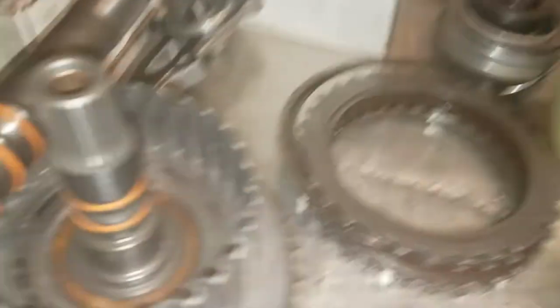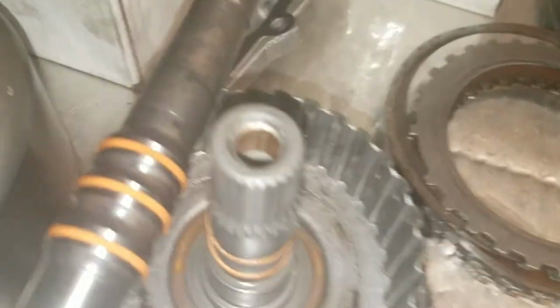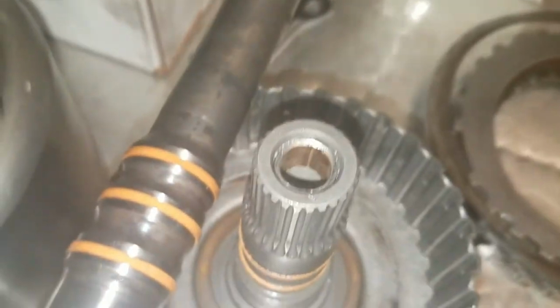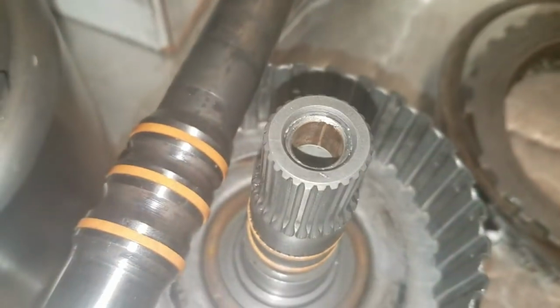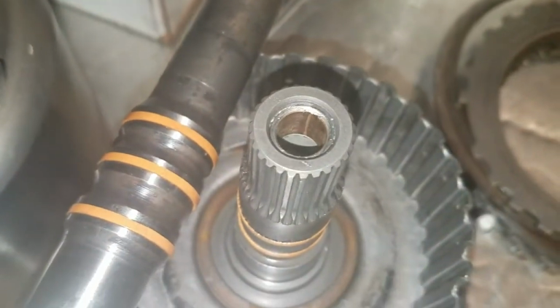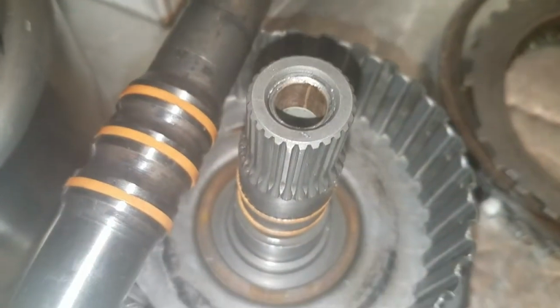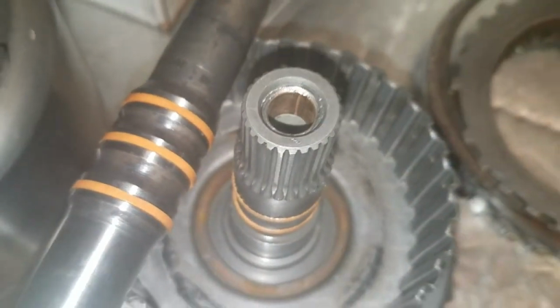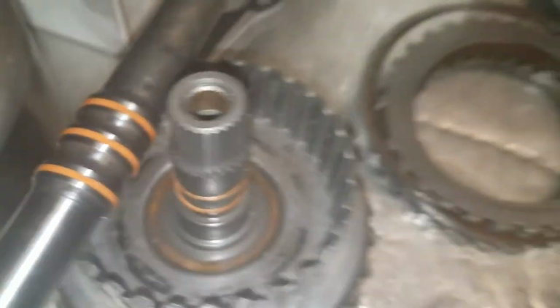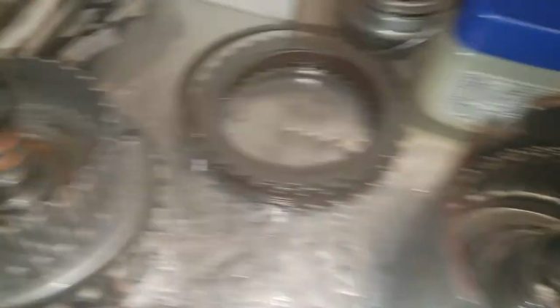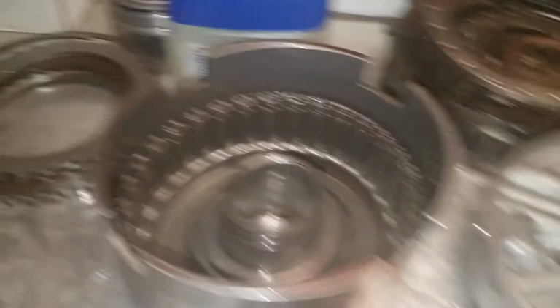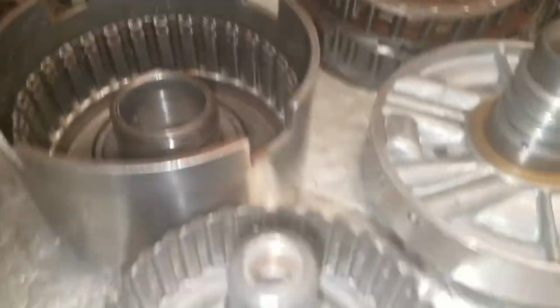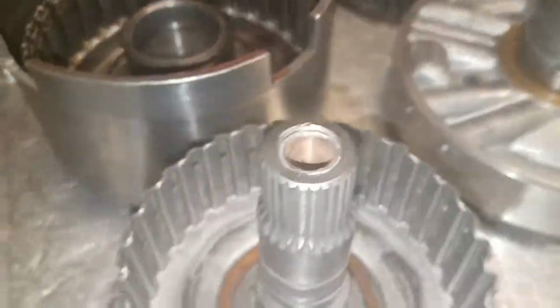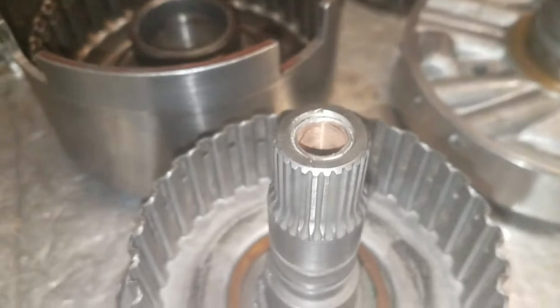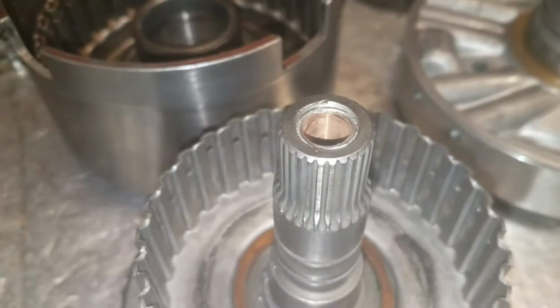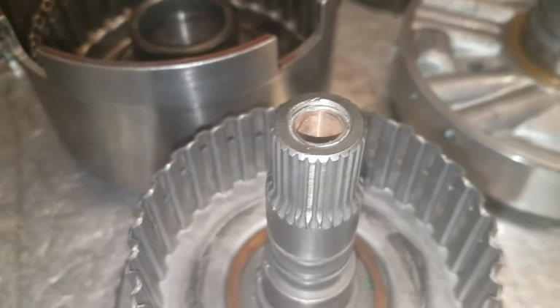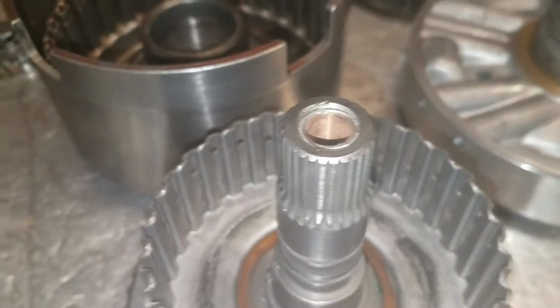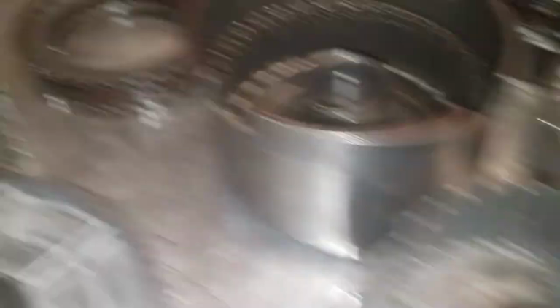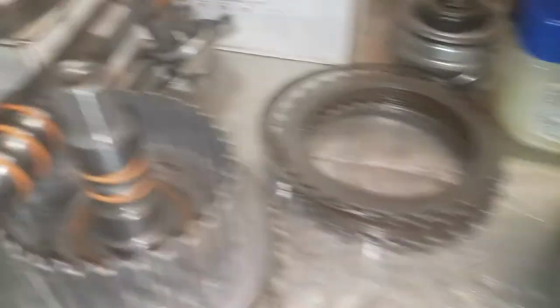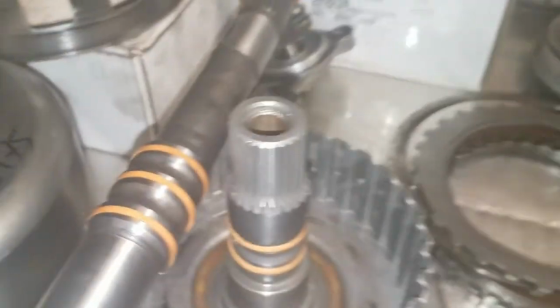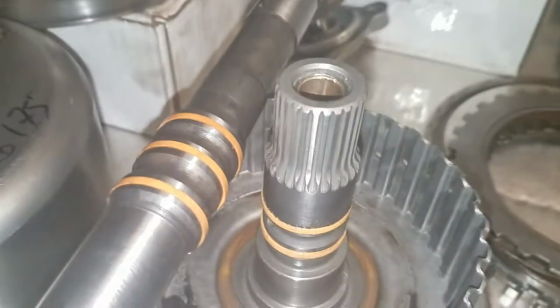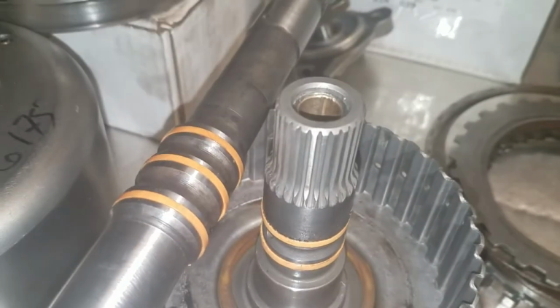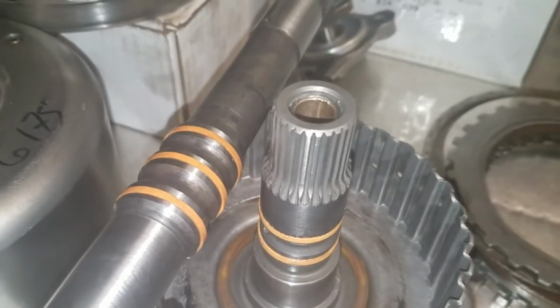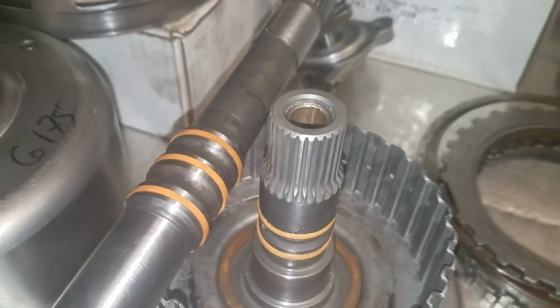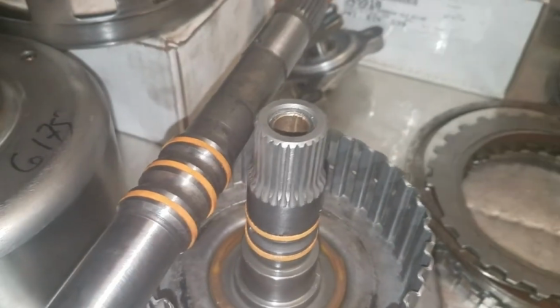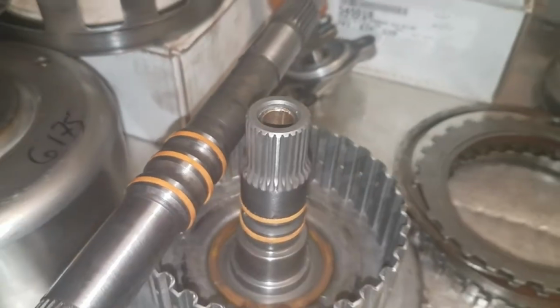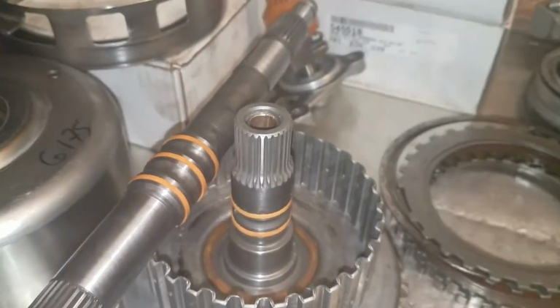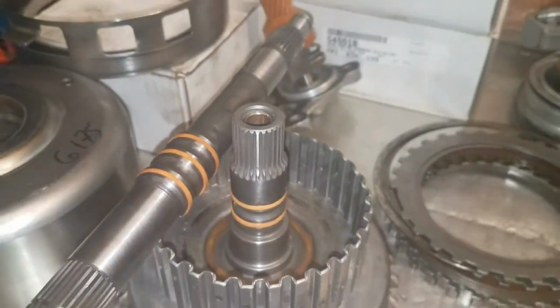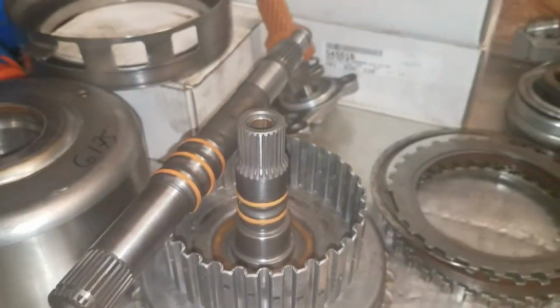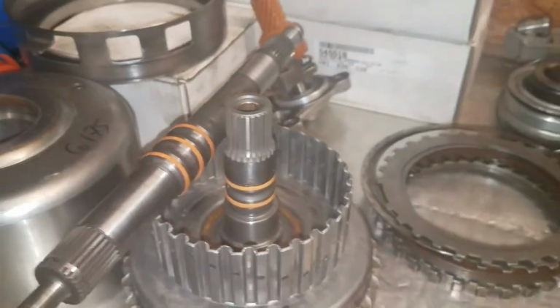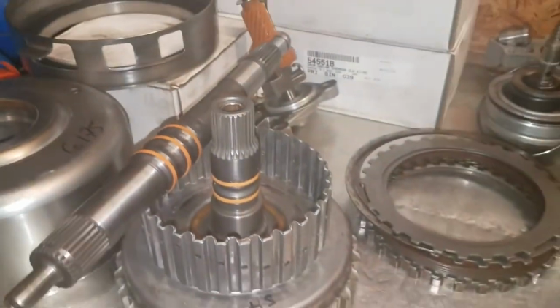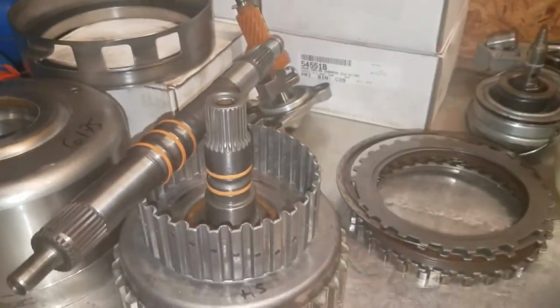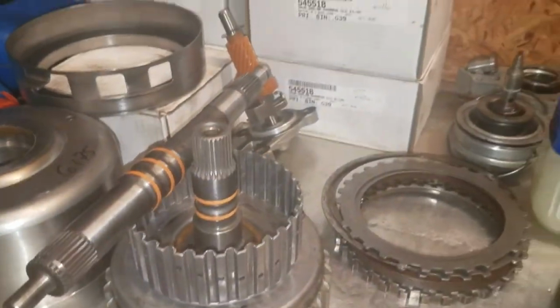Notice the bushing placement in this drum versus the bushing placement in that drum. This one went really good this morning. Figures I'm not trying to make a video and things go really good.